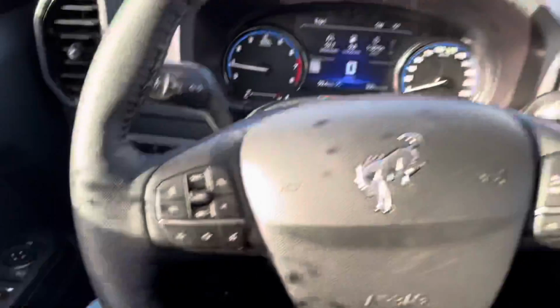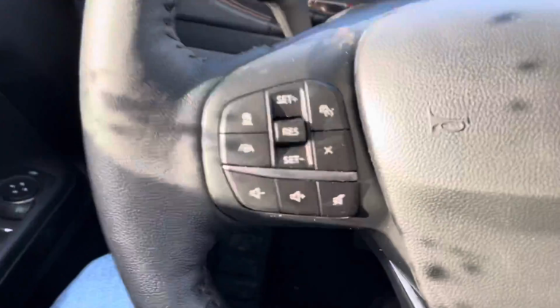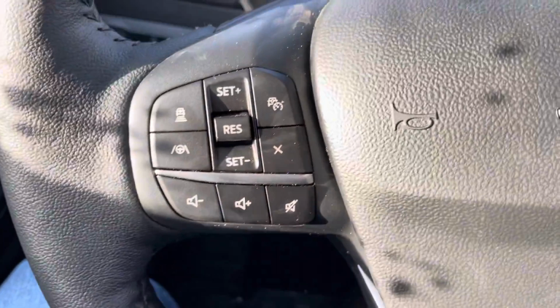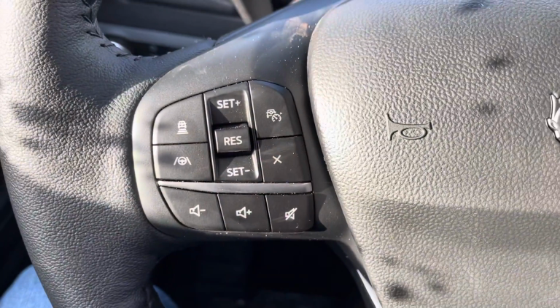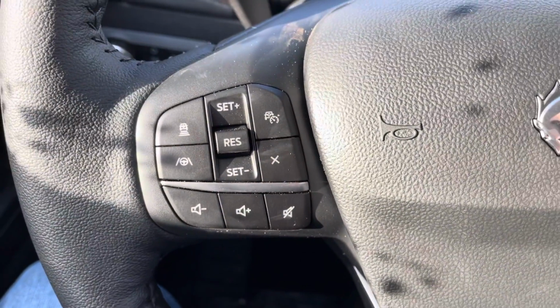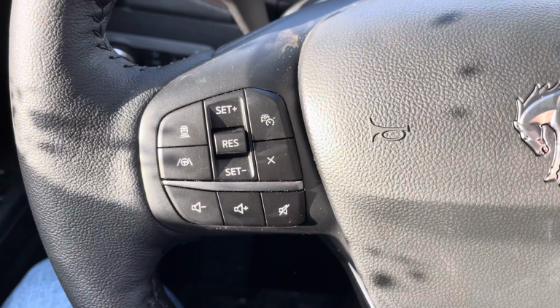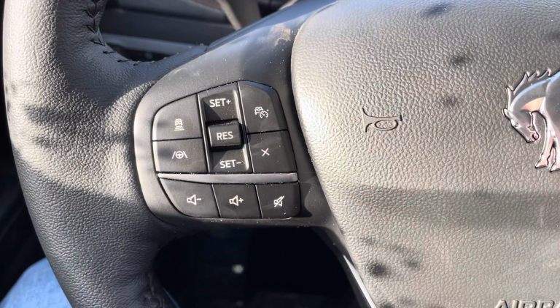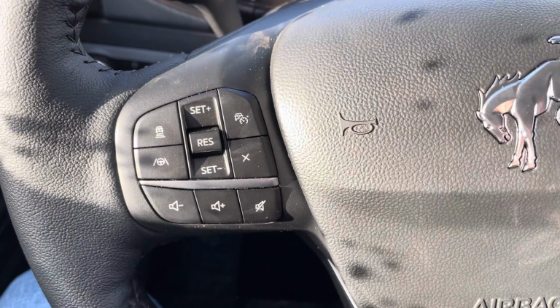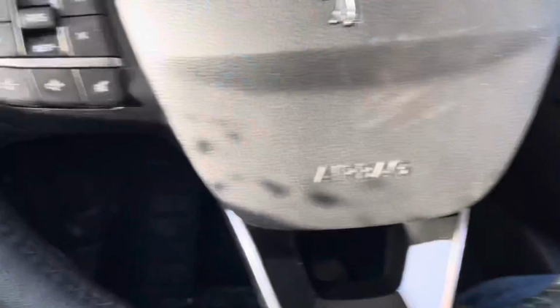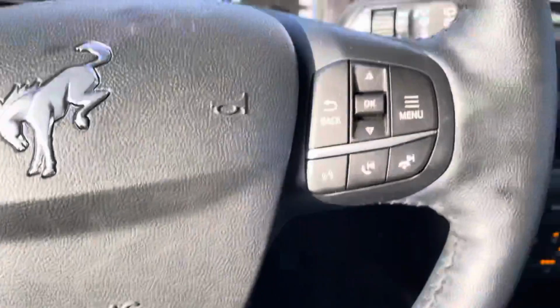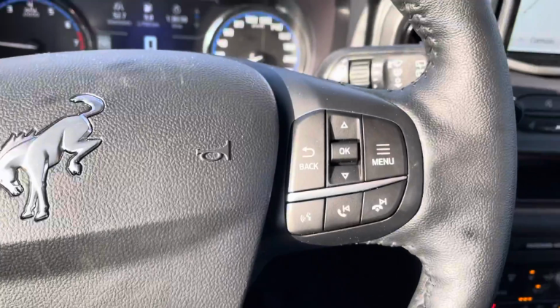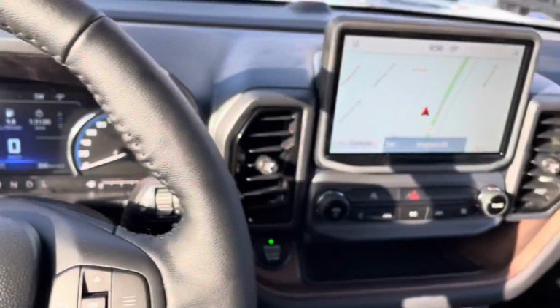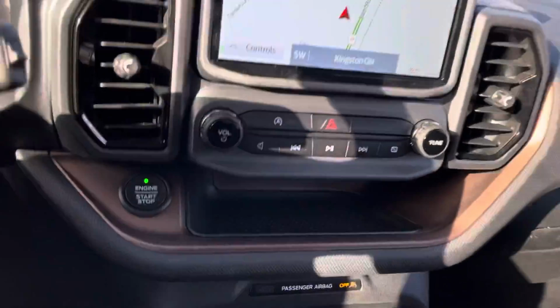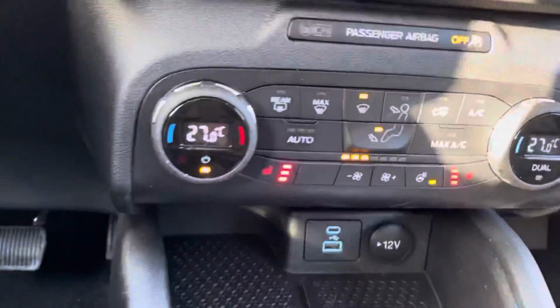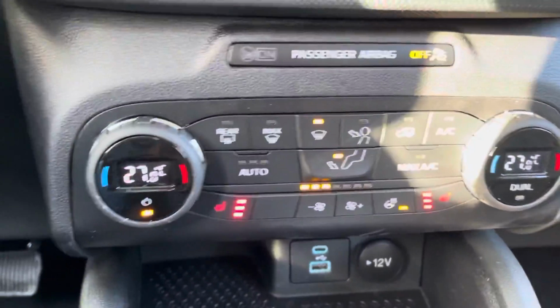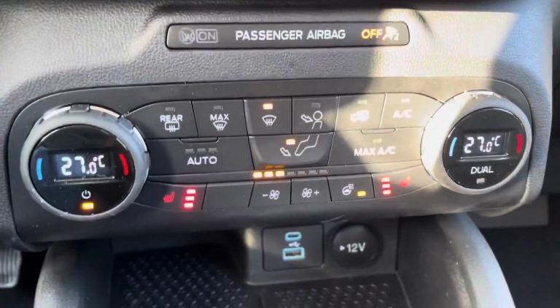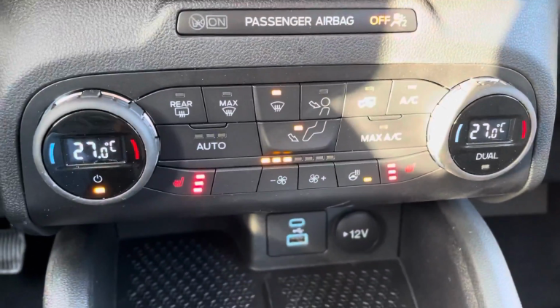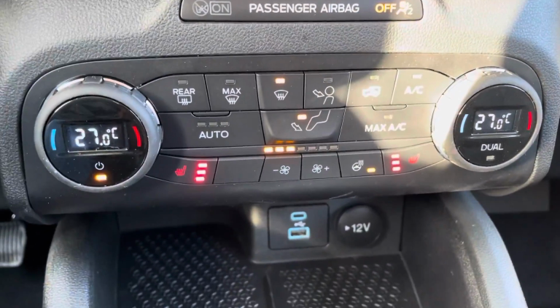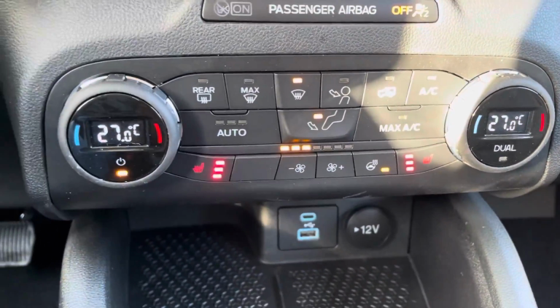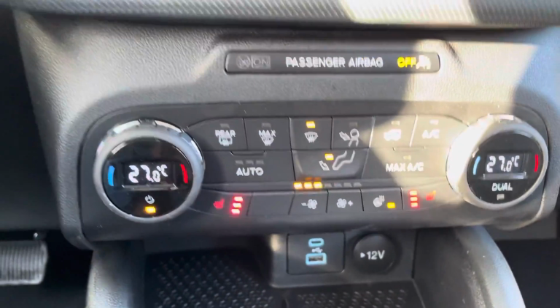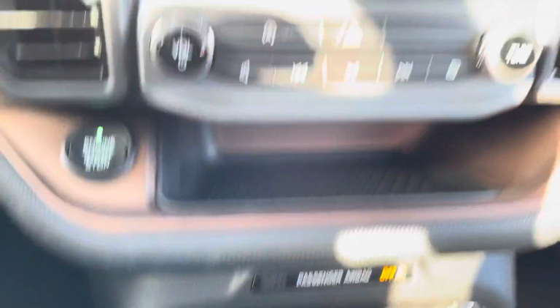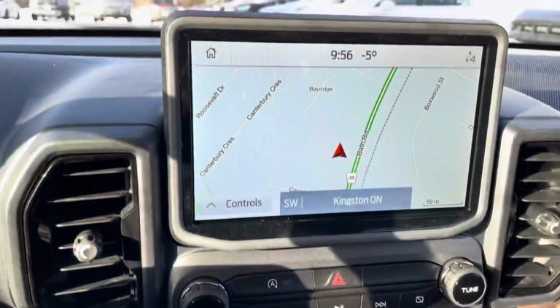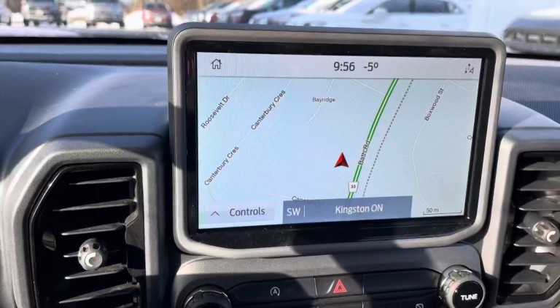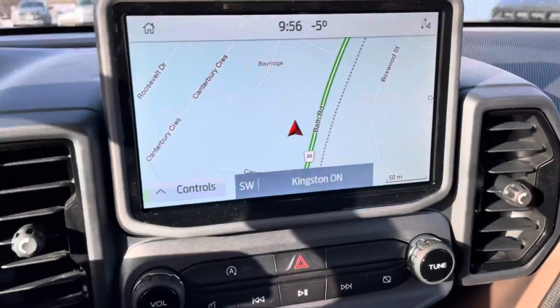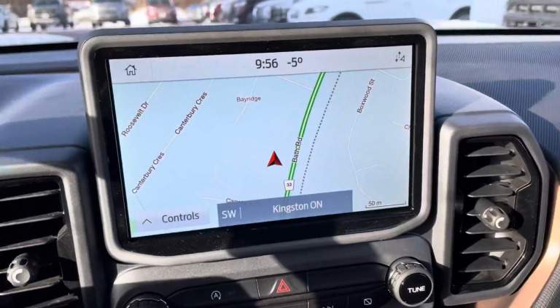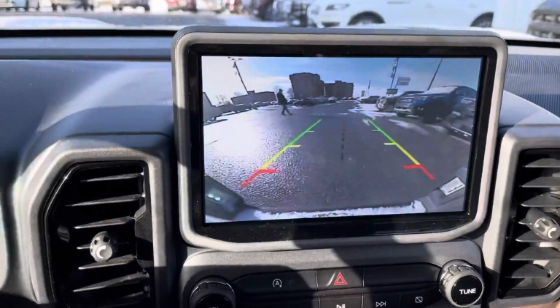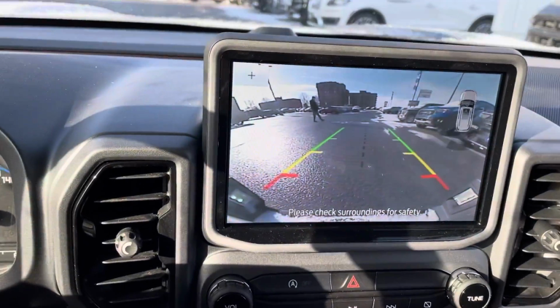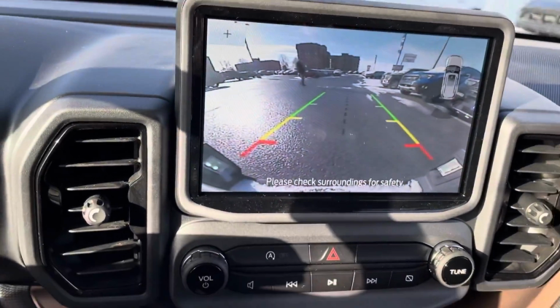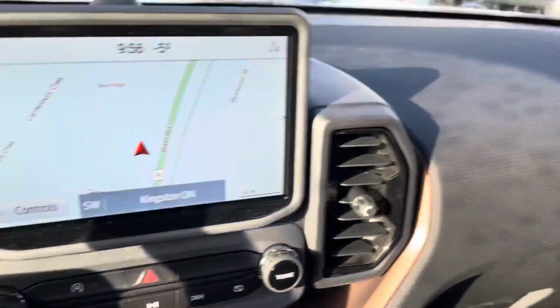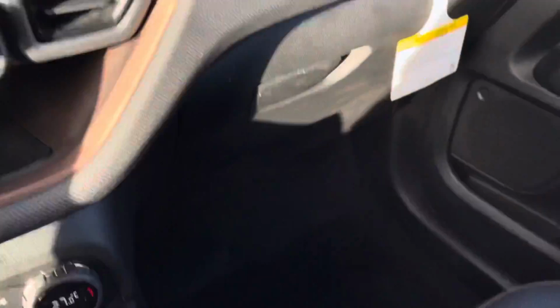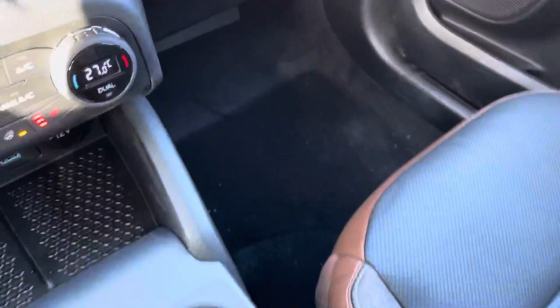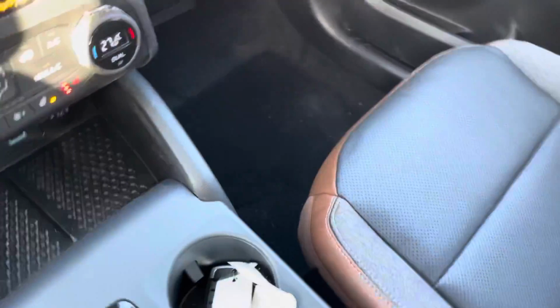You do have Co-Pilot 360, so you have smart cruise control, all your audio controls, your Bluetooth technology. It does have the heated steering wheel and heated seats, dual climate control, your navigation with backup camera, and of course the carpet interior.